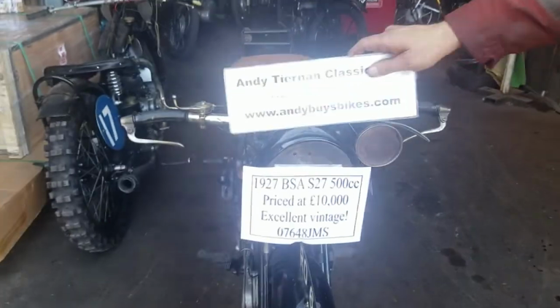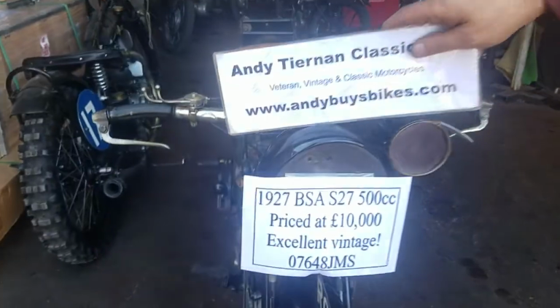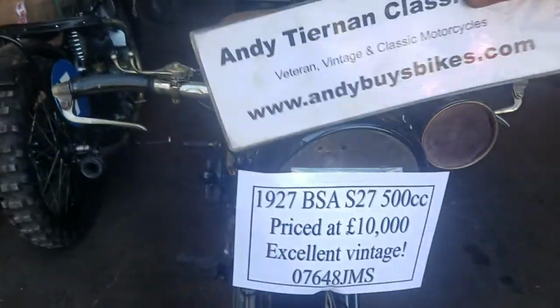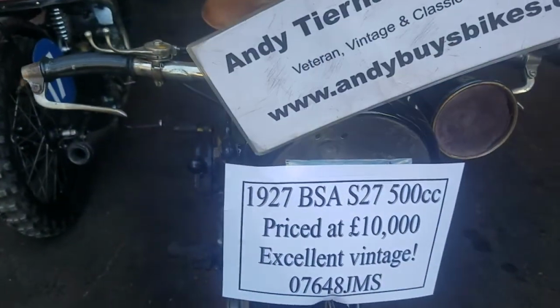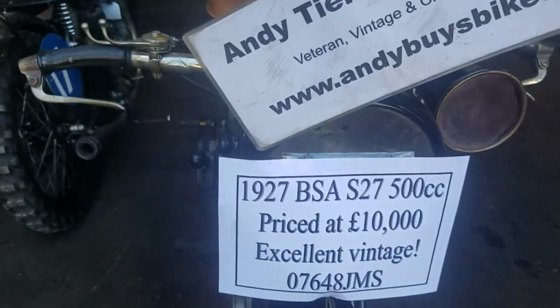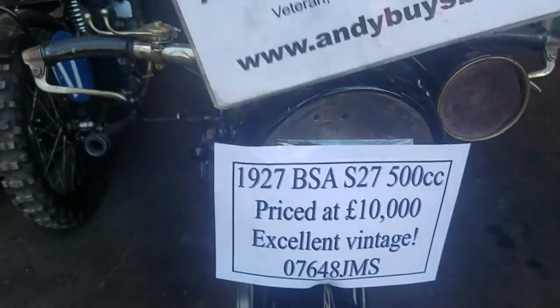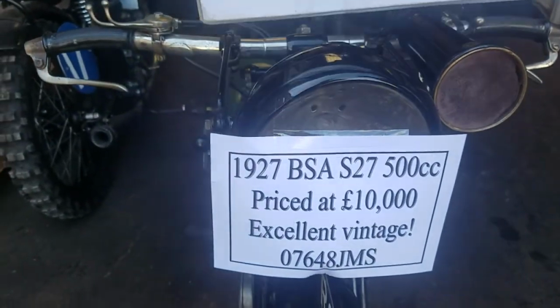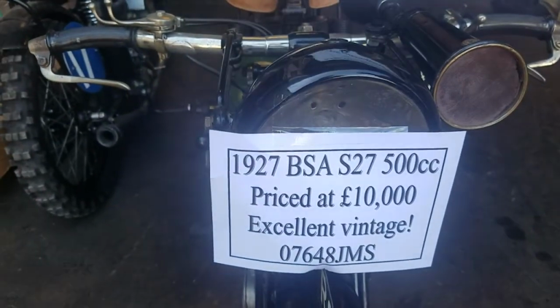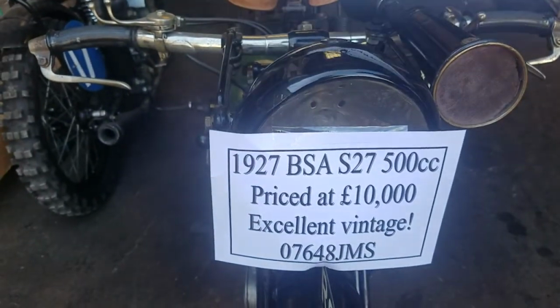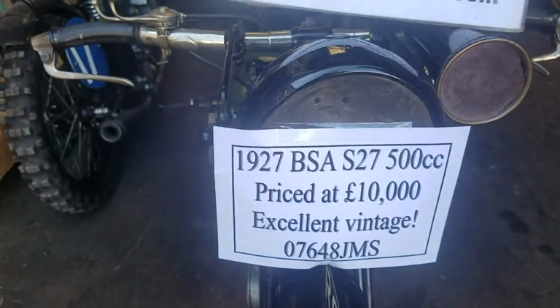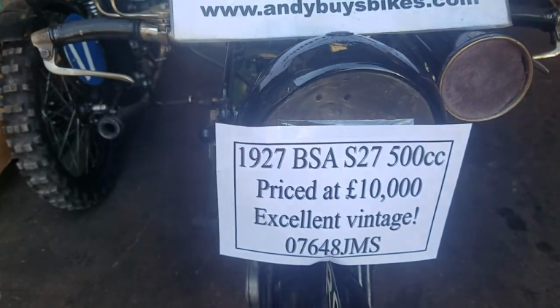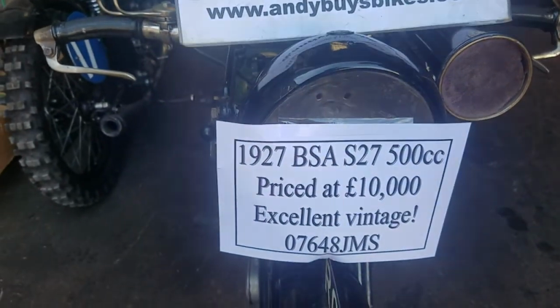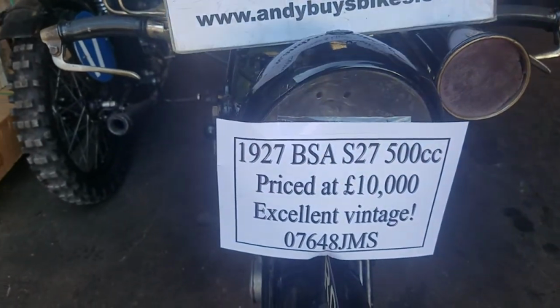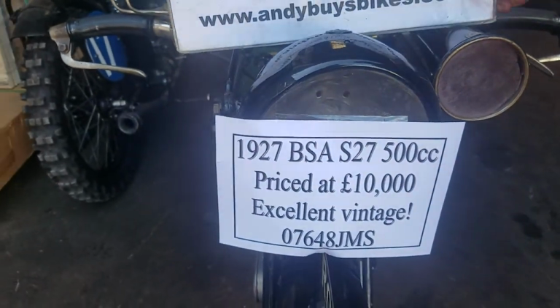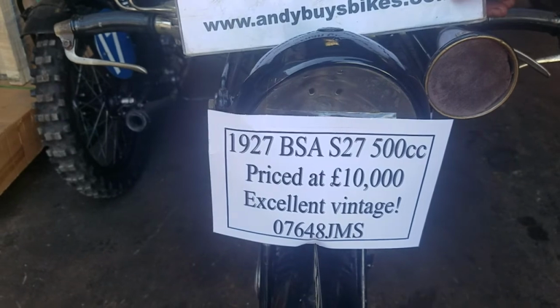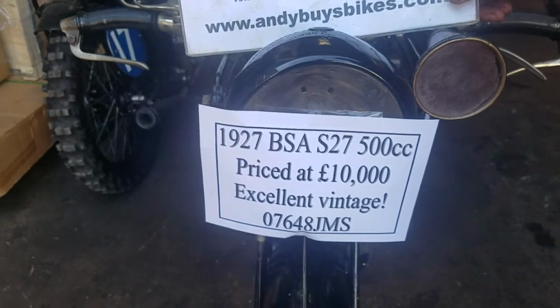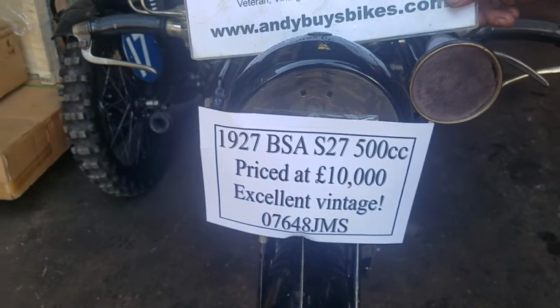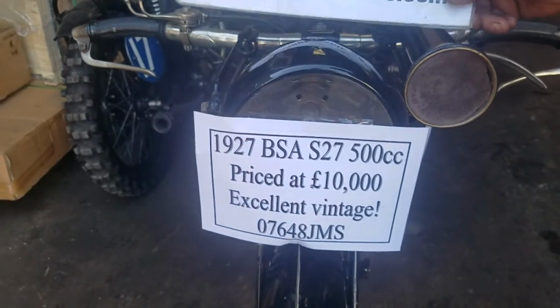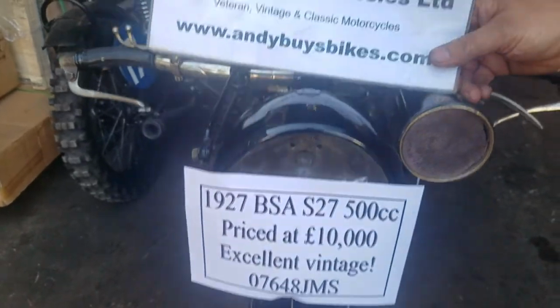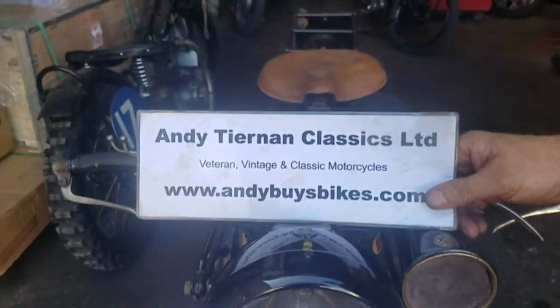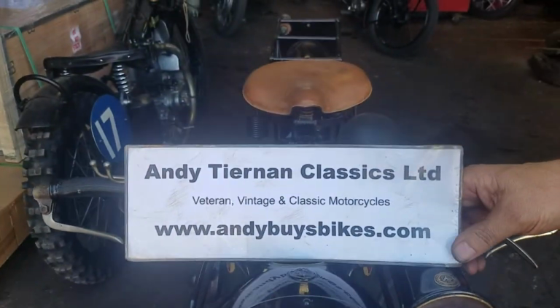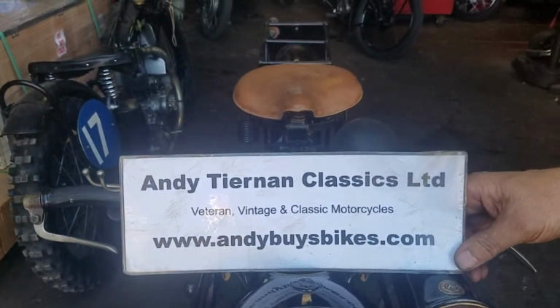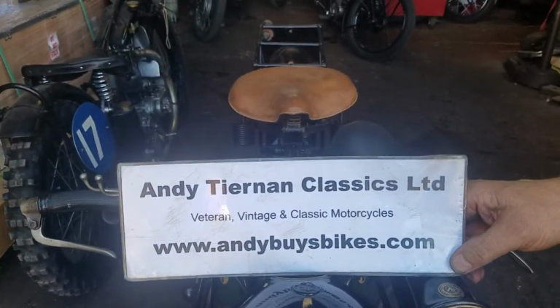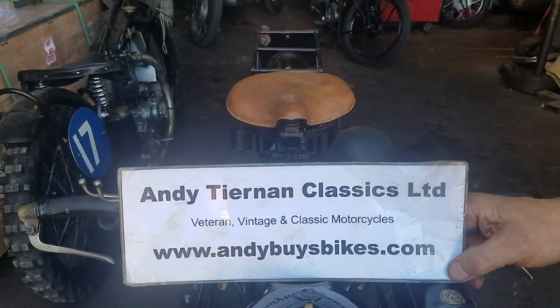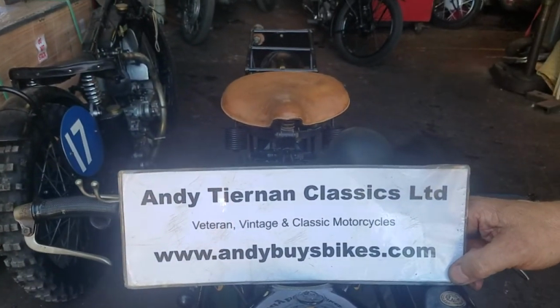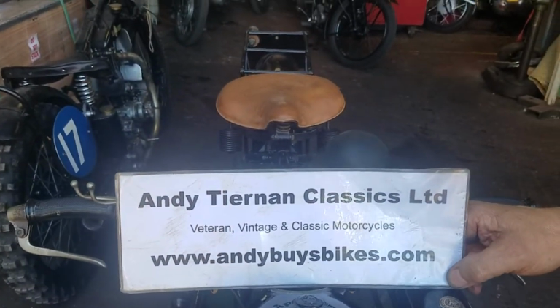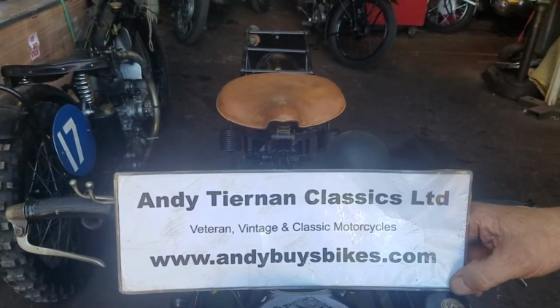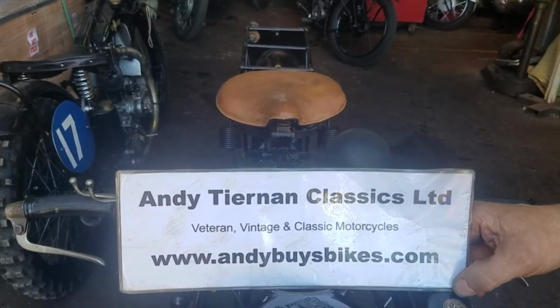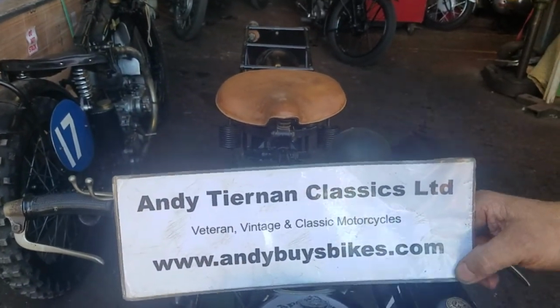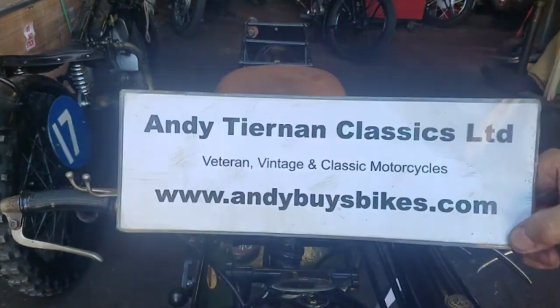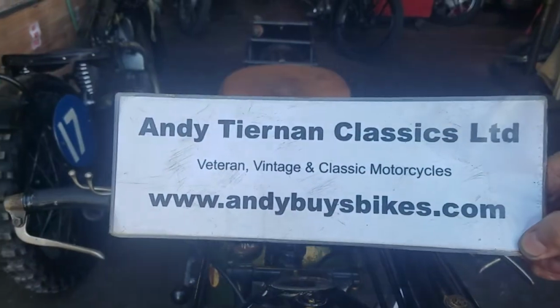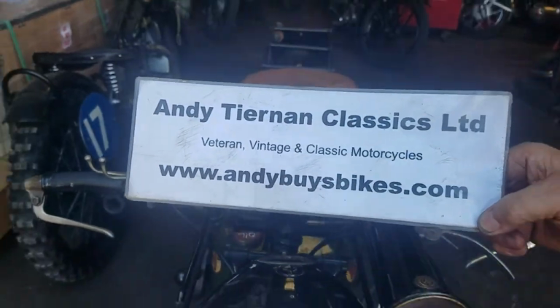Here we have a 1927 BSA S27. It's a 500cc side valve at Andy Townham Classics.